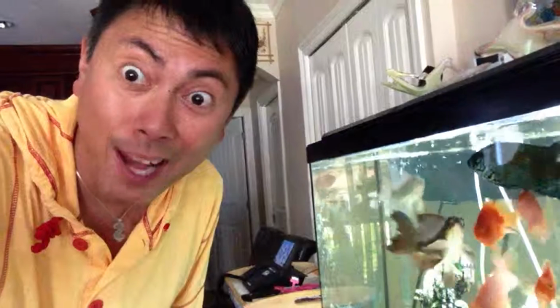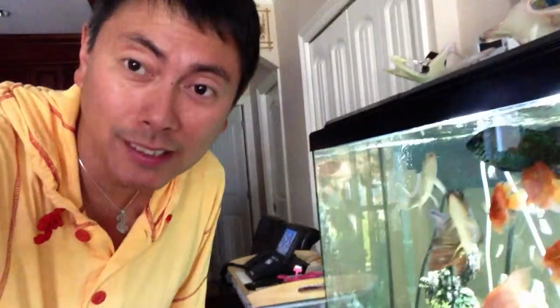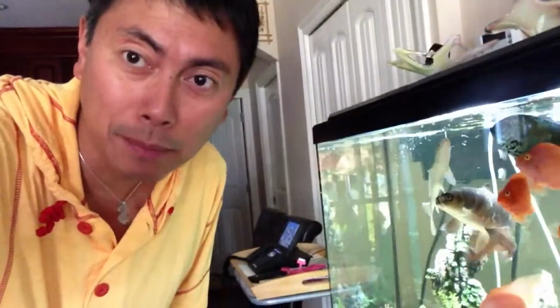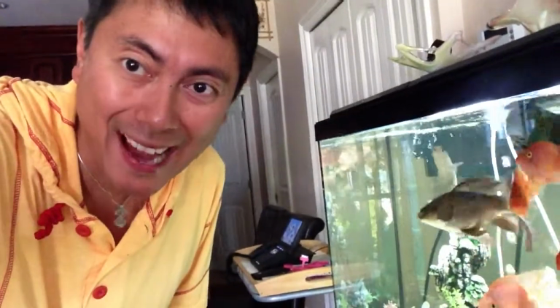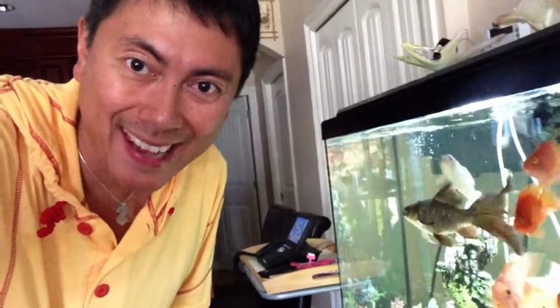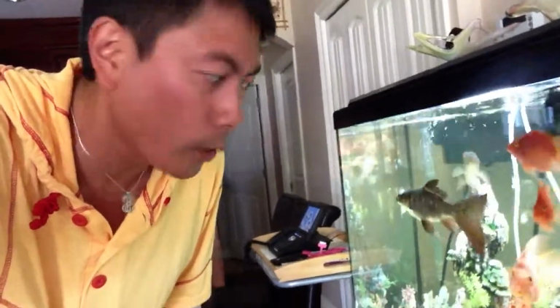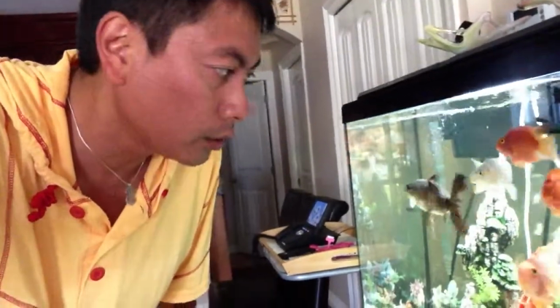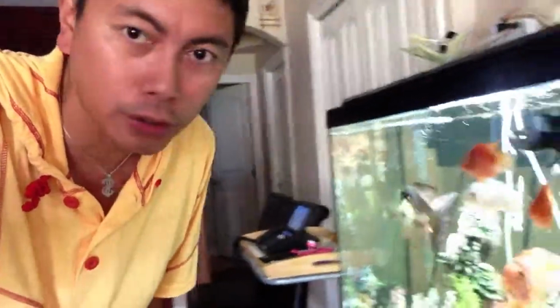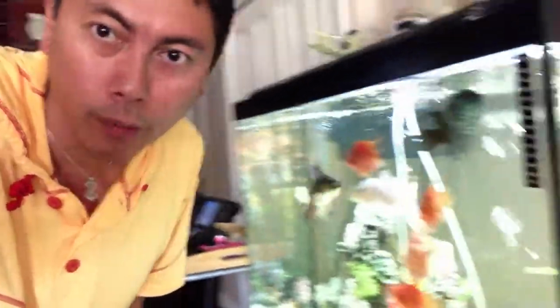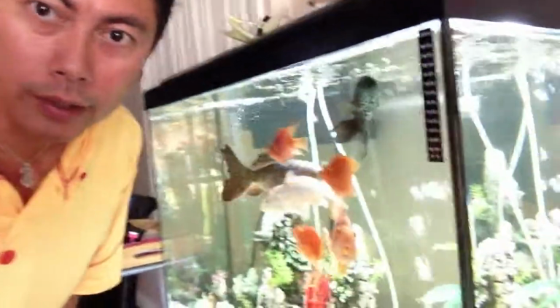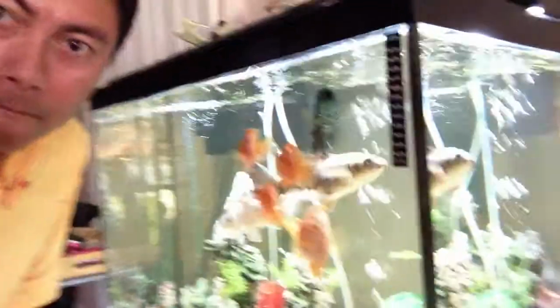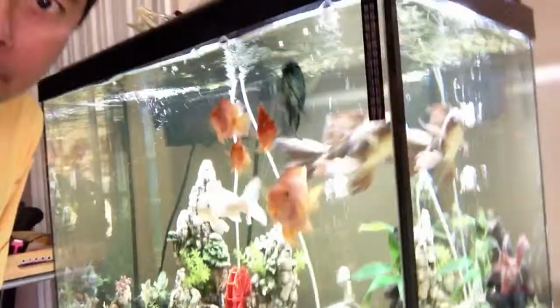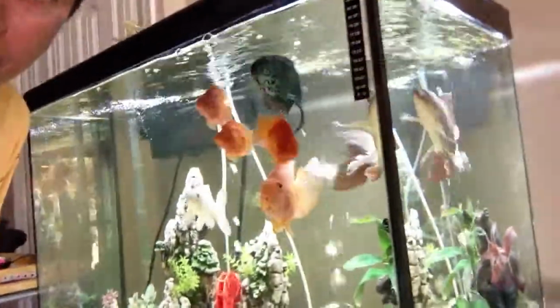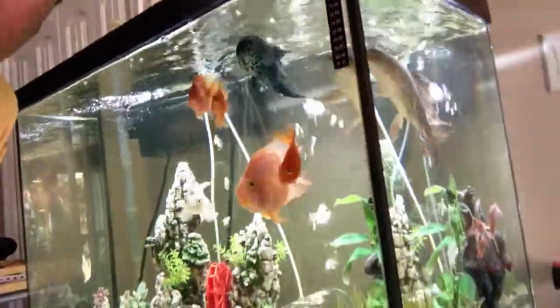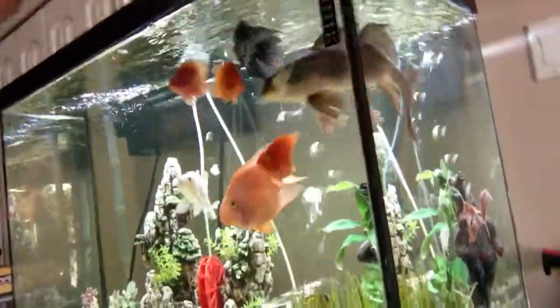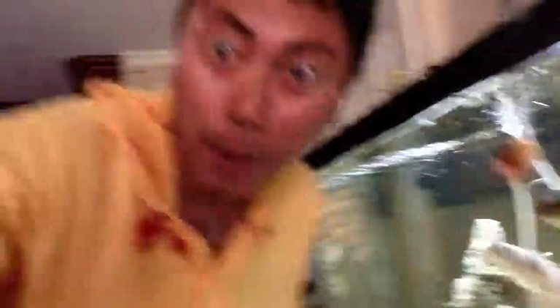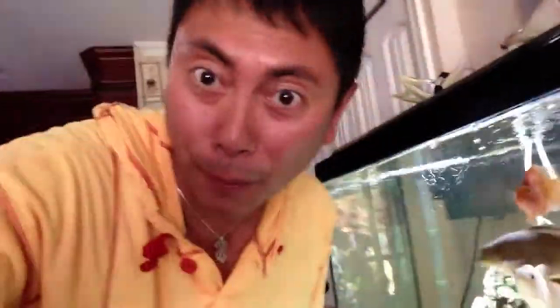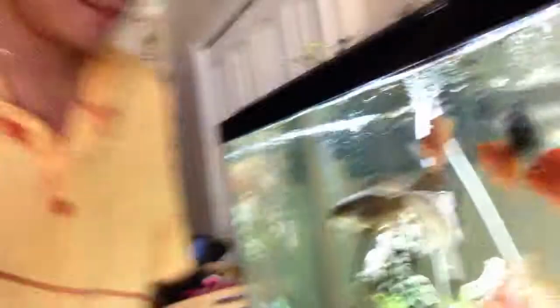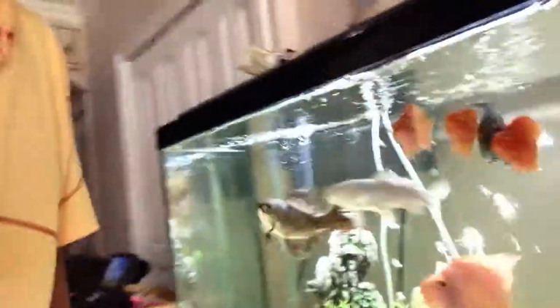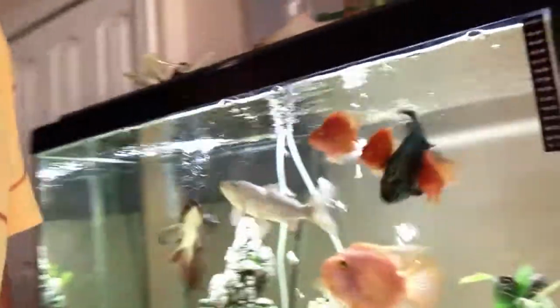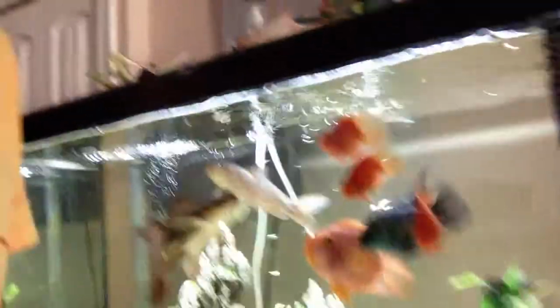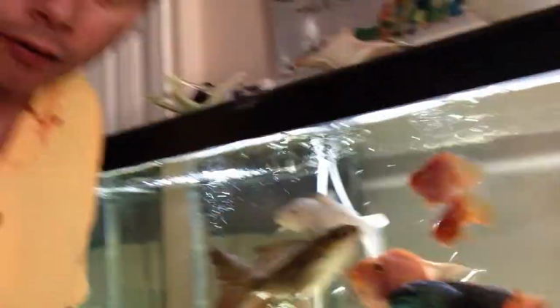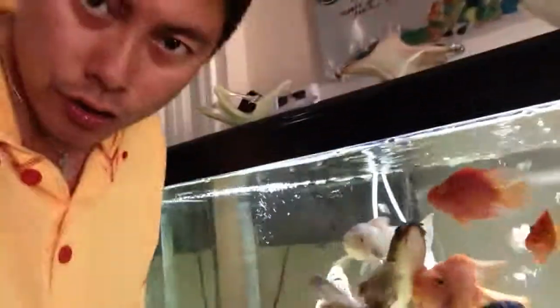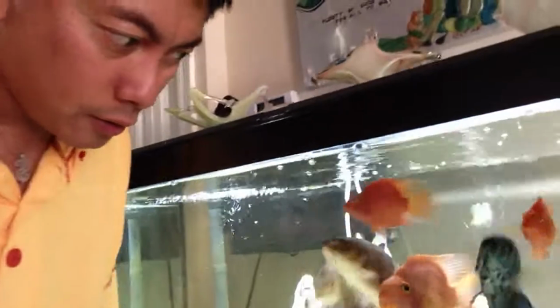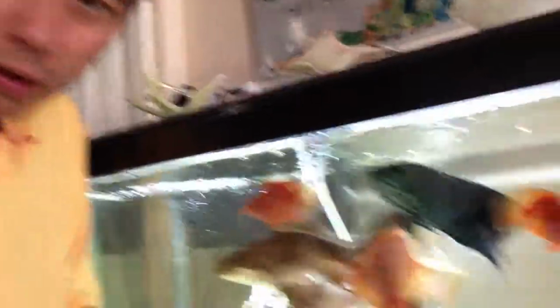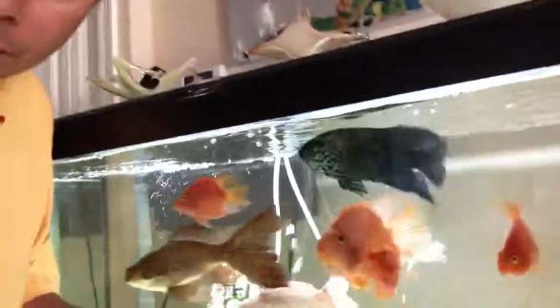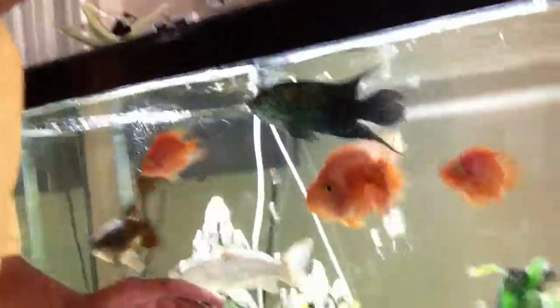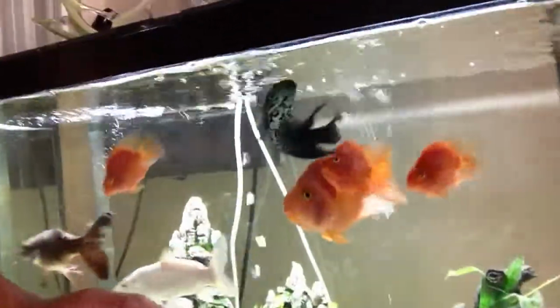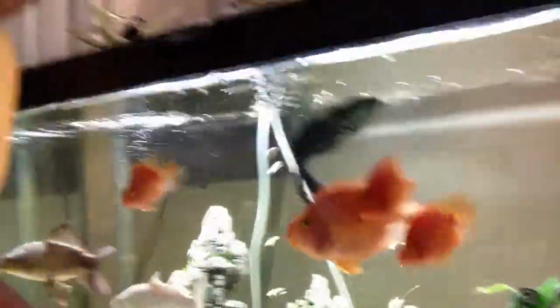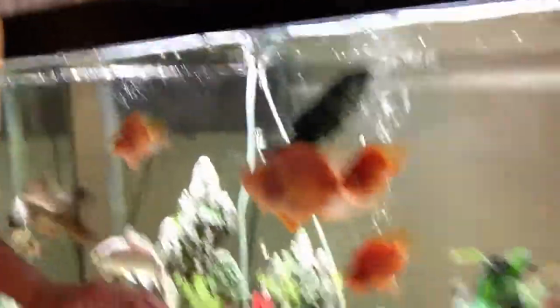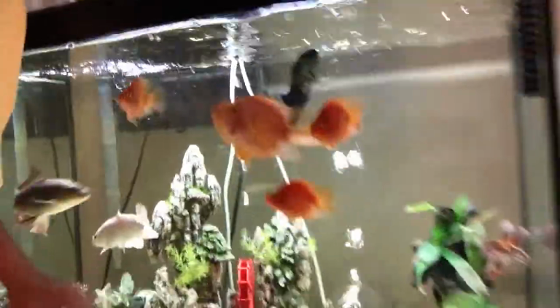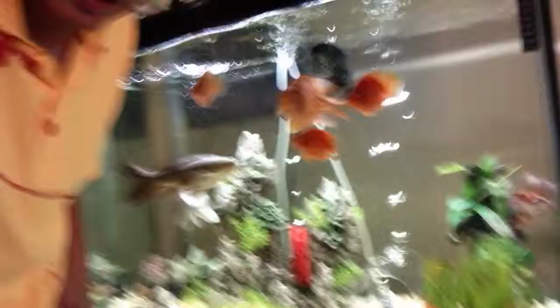Hello, this is JB's vlog and I just want to show you my aquarium. Look at that. Beautiful, eh? That's my fish. This is my aquarium.